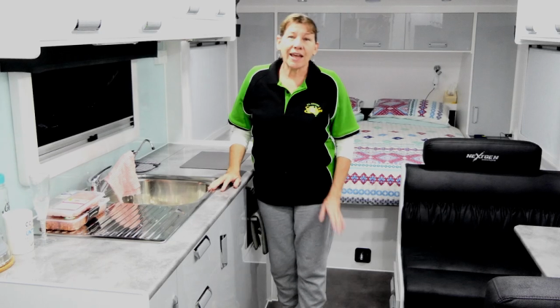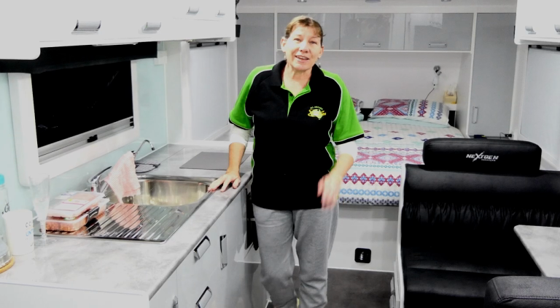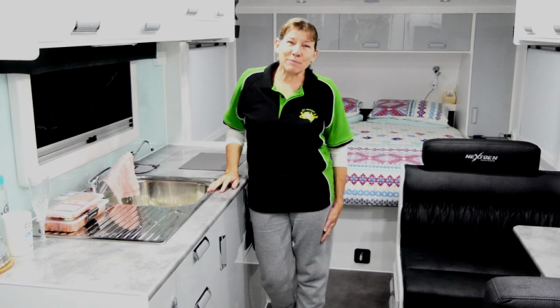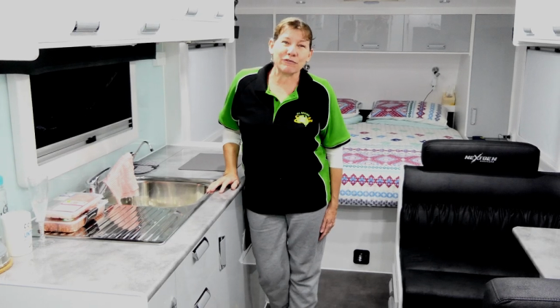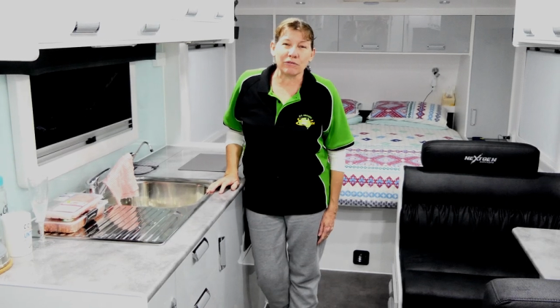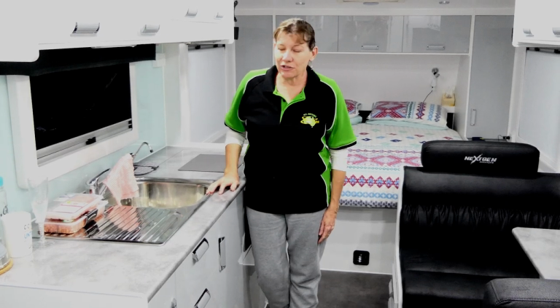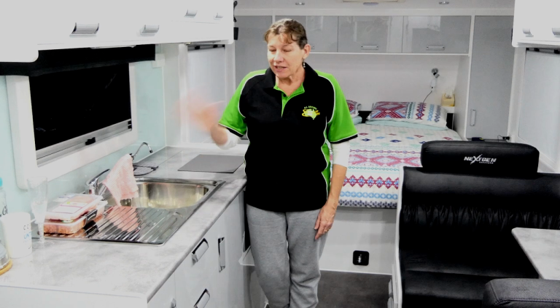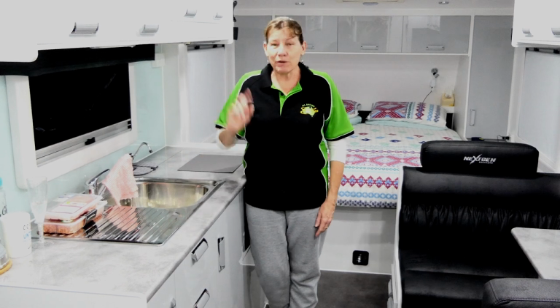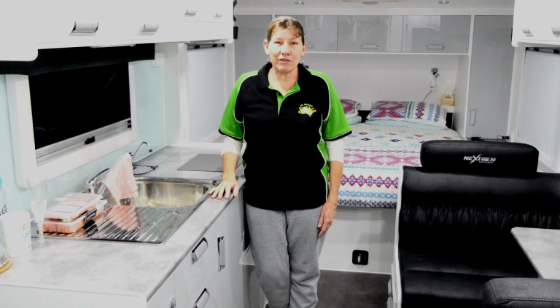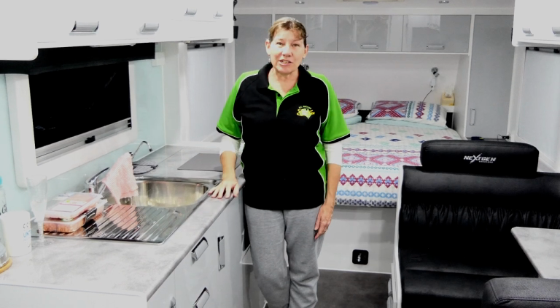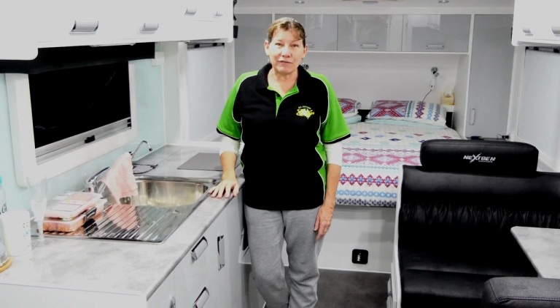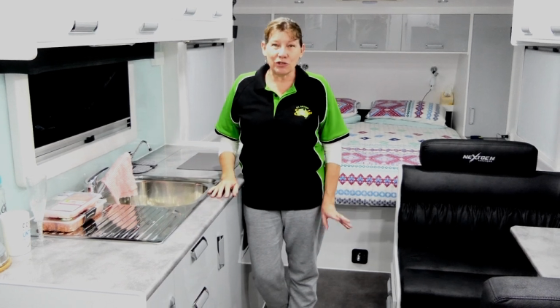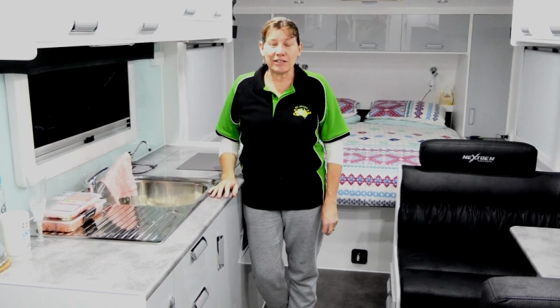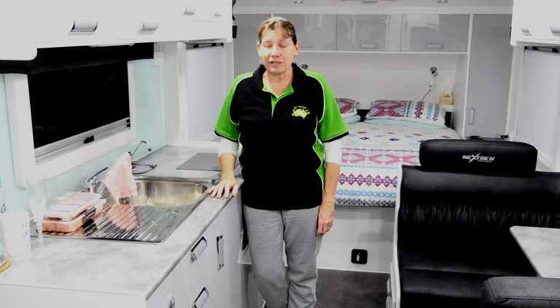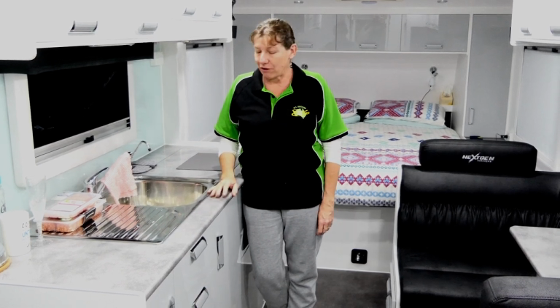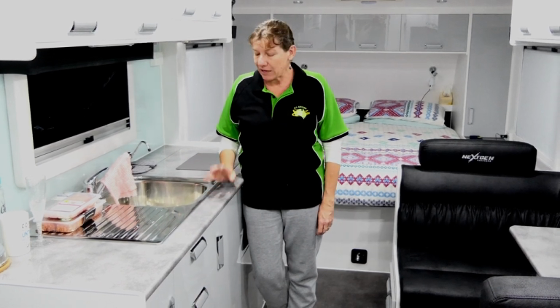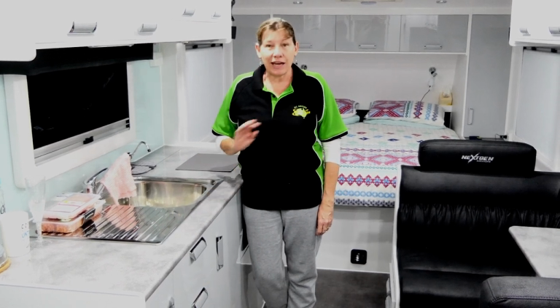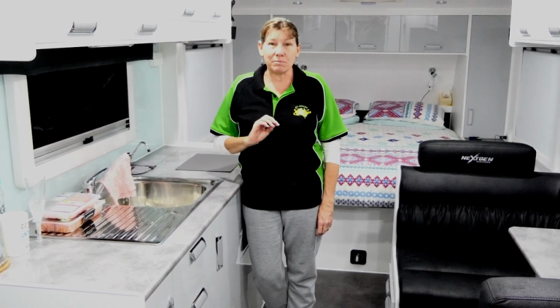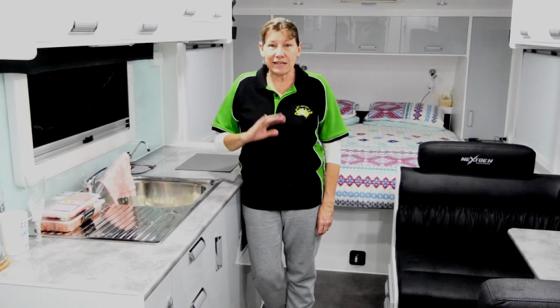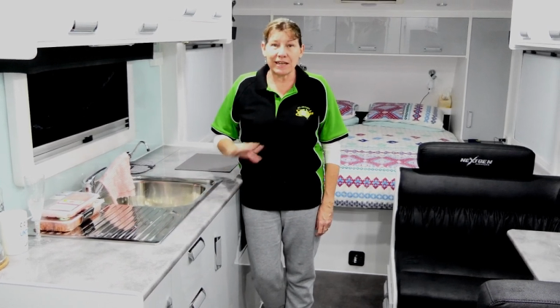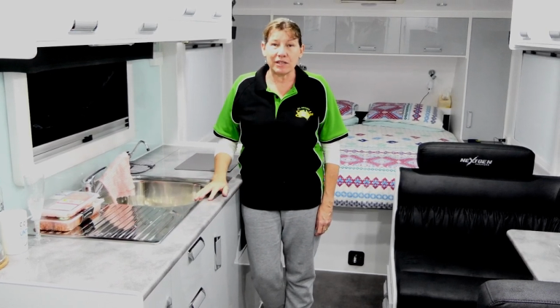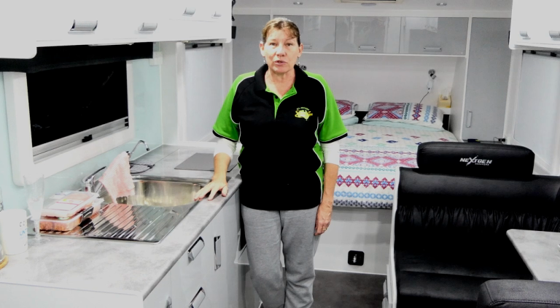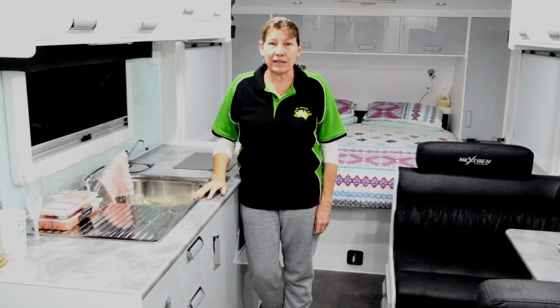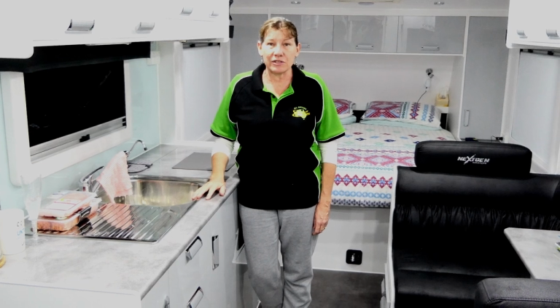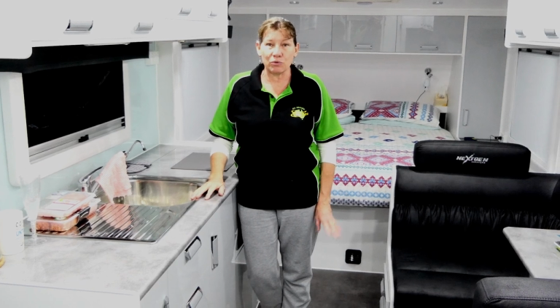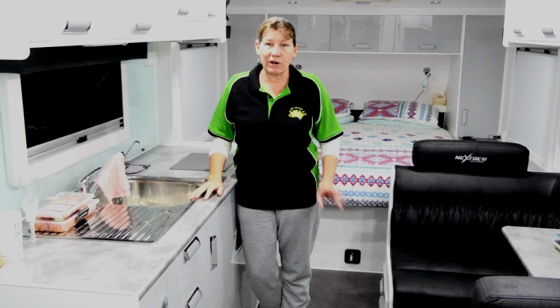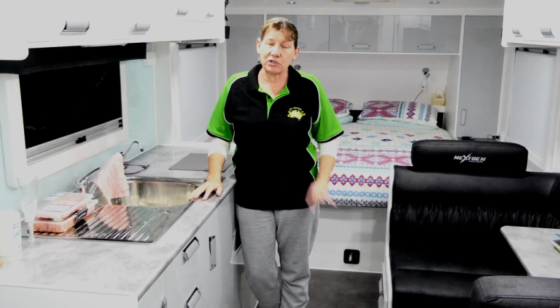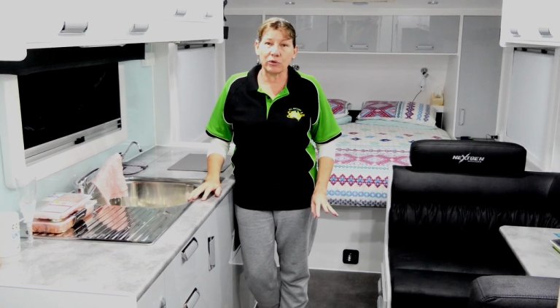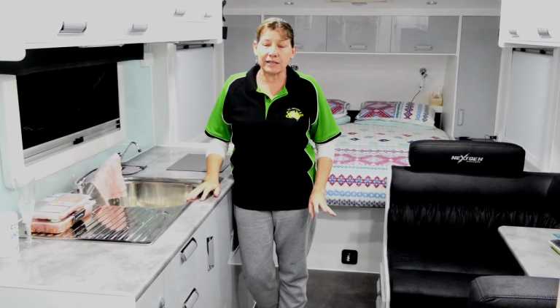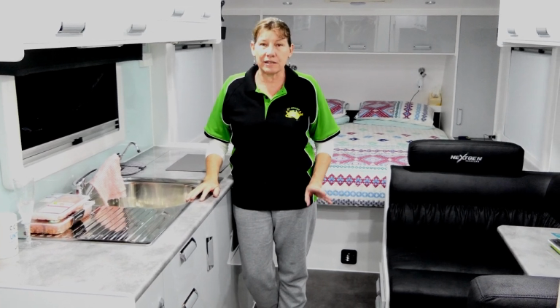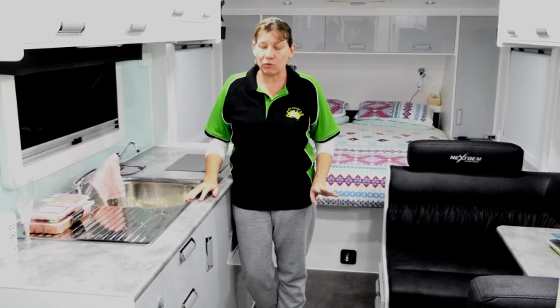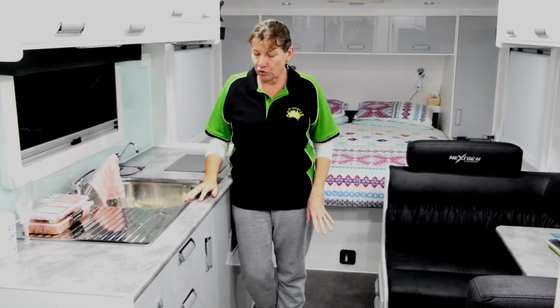Hey guys, Mel here from AllAroundAus. I'm here in the kitchen of our new next-gen caravan and I'm starting to get everything sorted out as to where I want to store things.